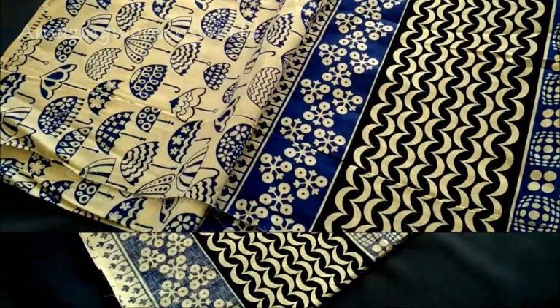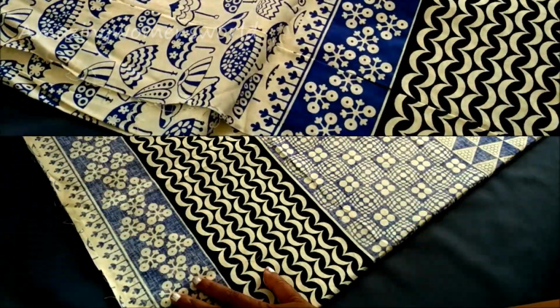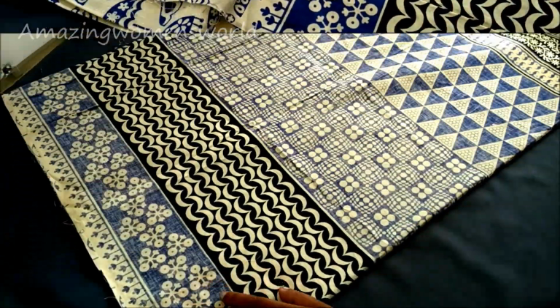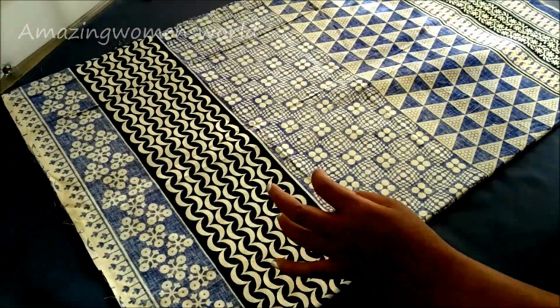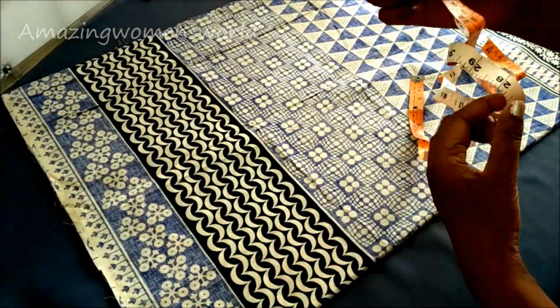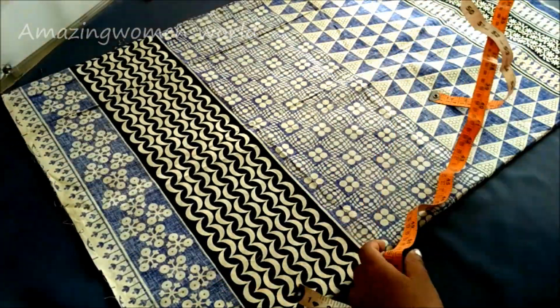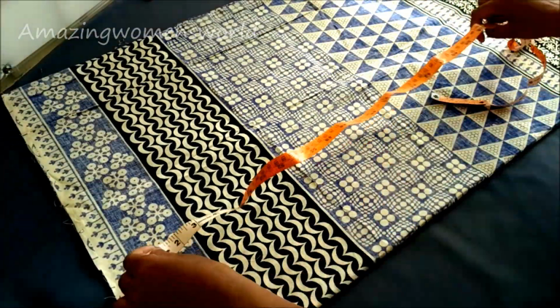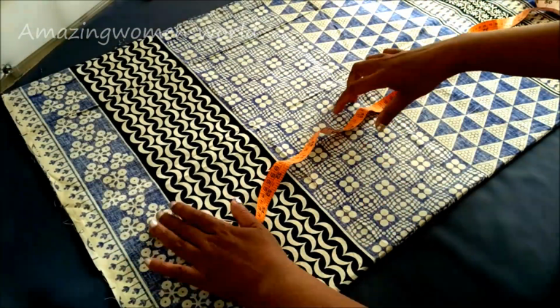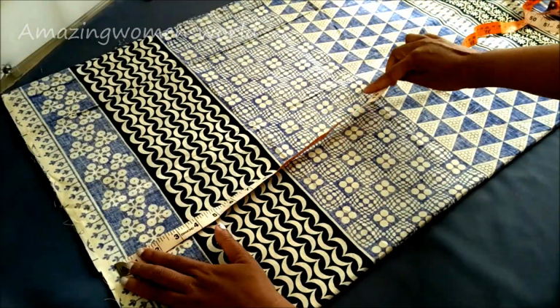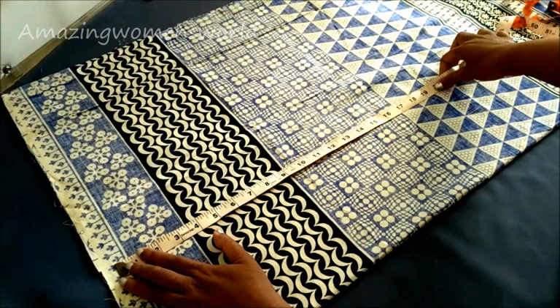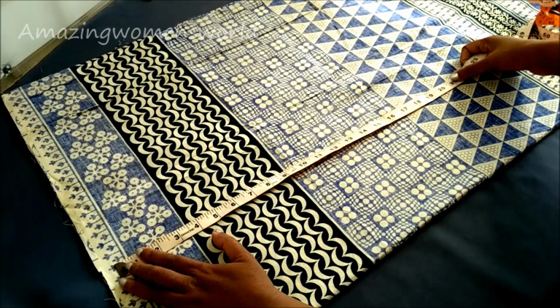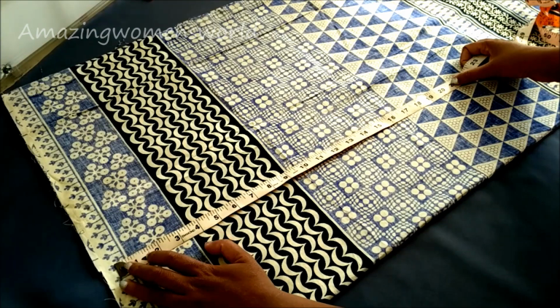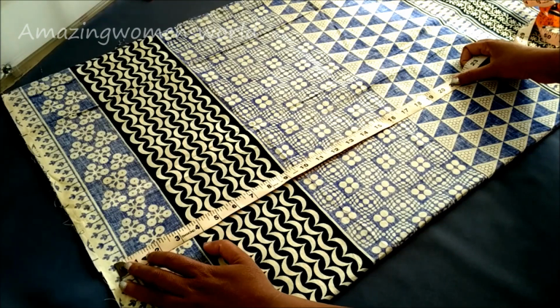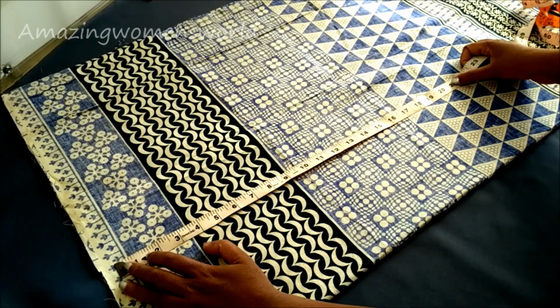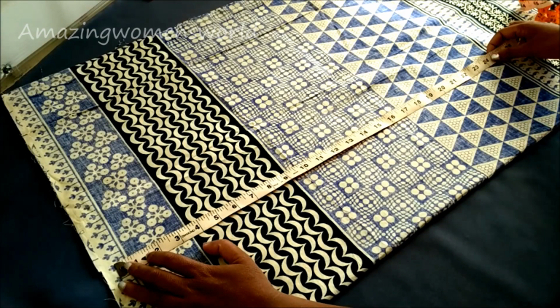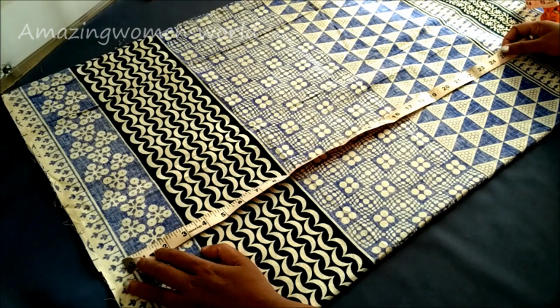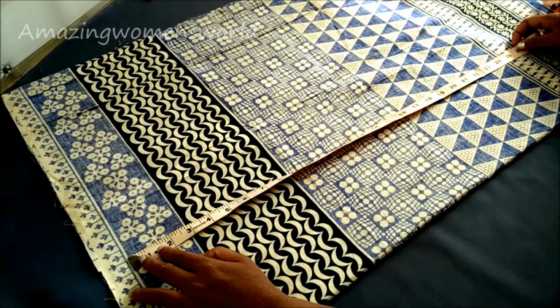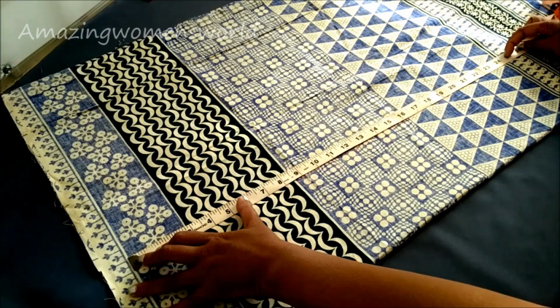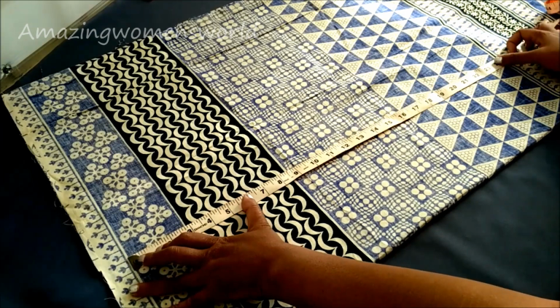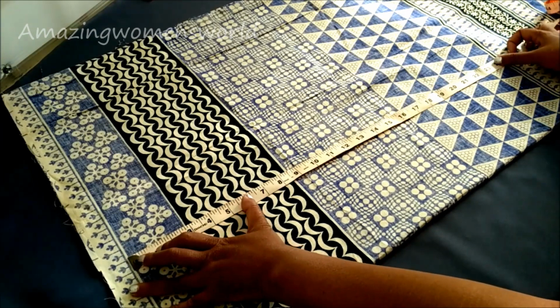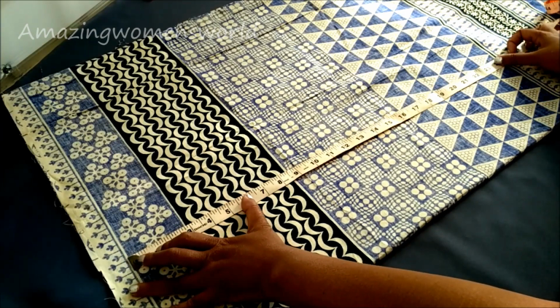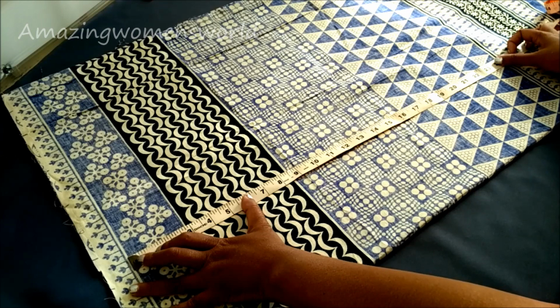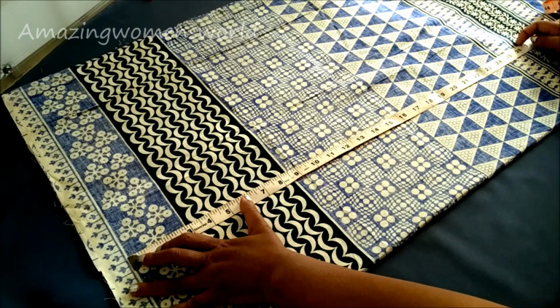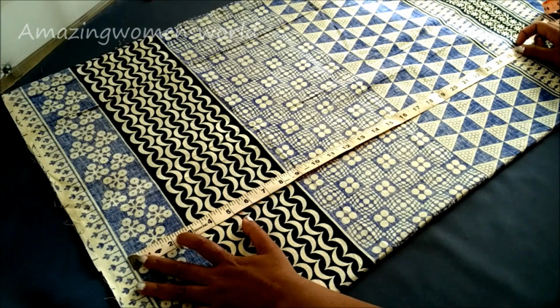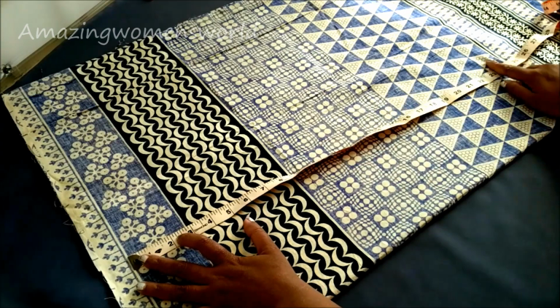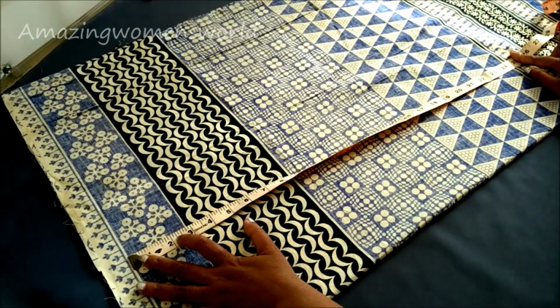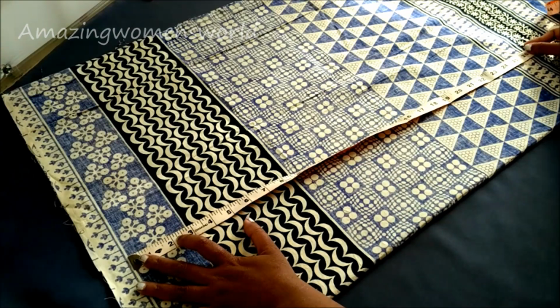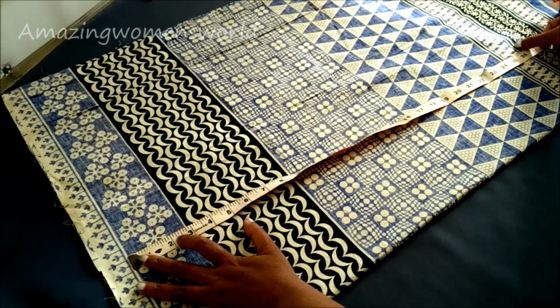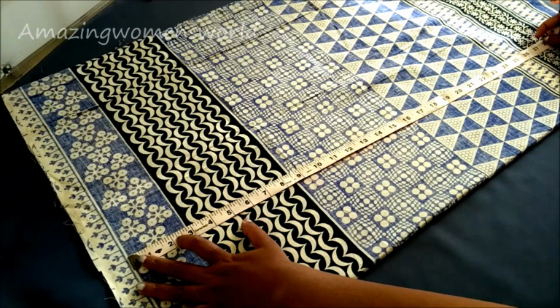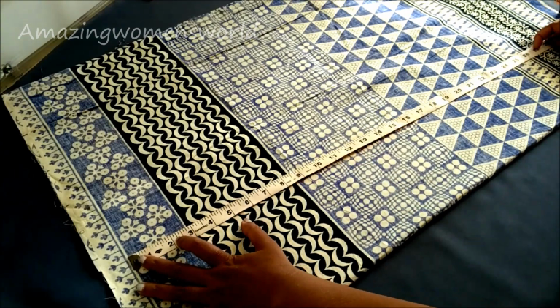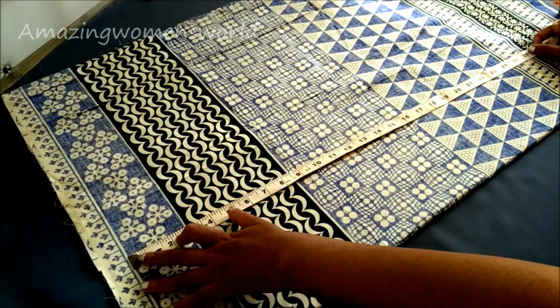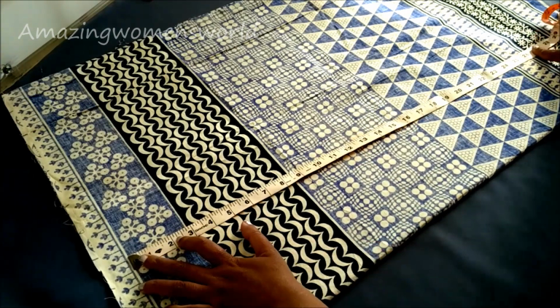For the yoke pattern I'll be cutting the A-line pattern. The total length of the bottom part I'm taking is 26 inches. This includes the seam elements, and this fabric I have folded into four layers.